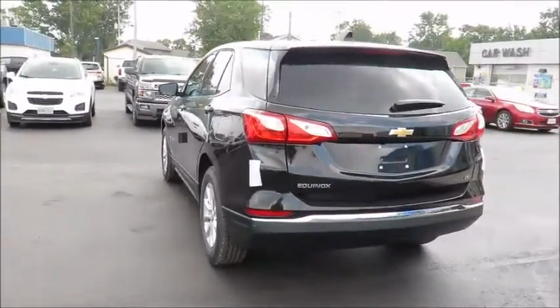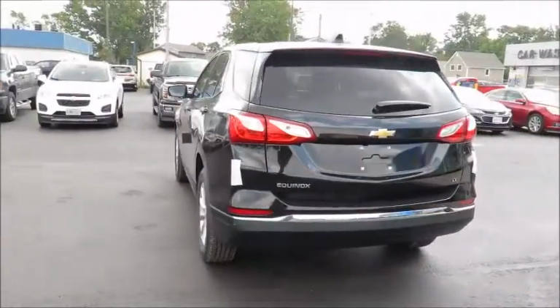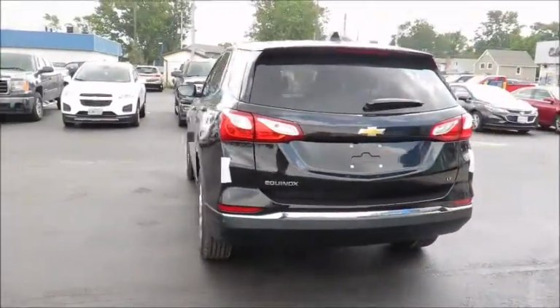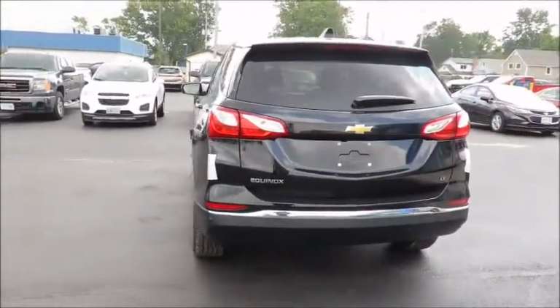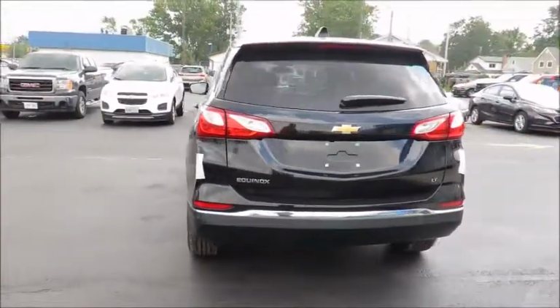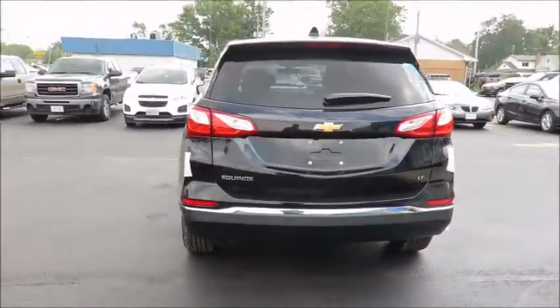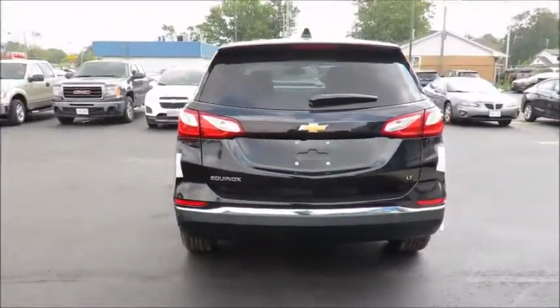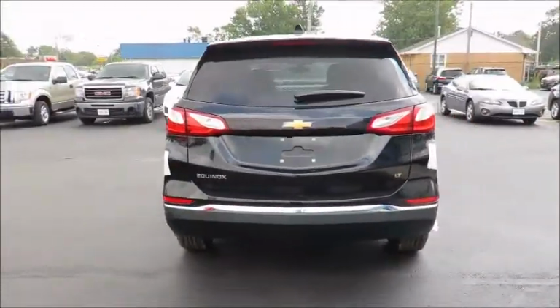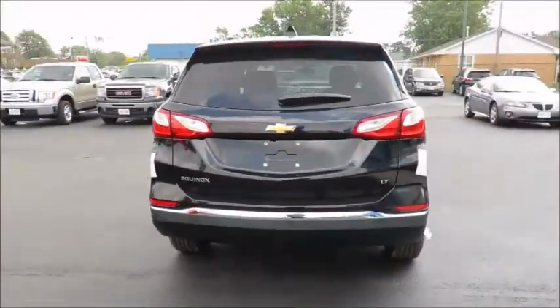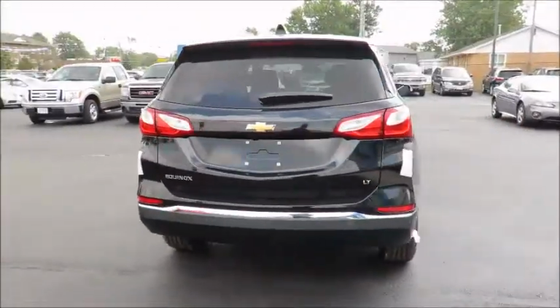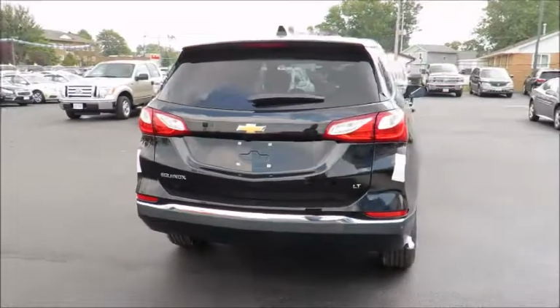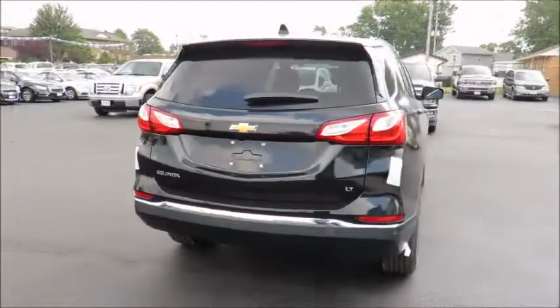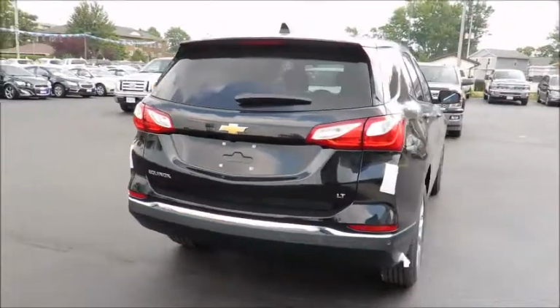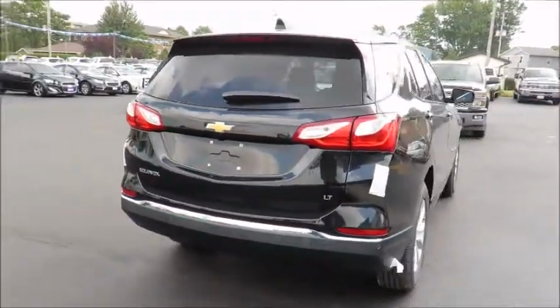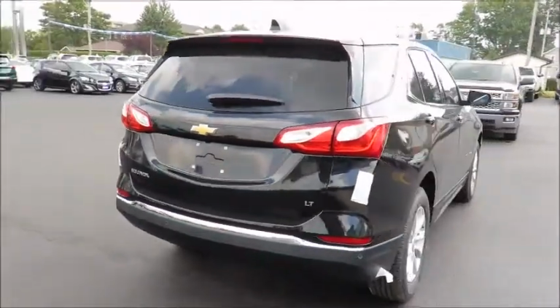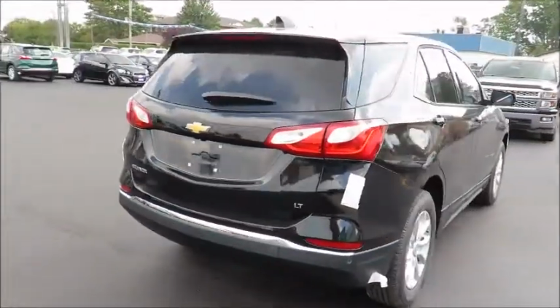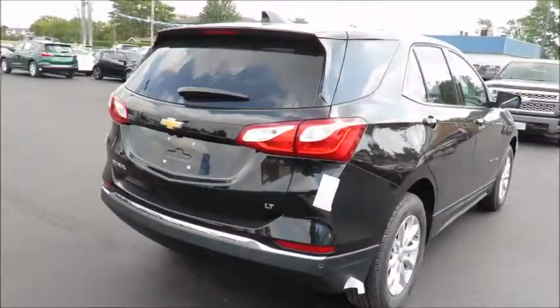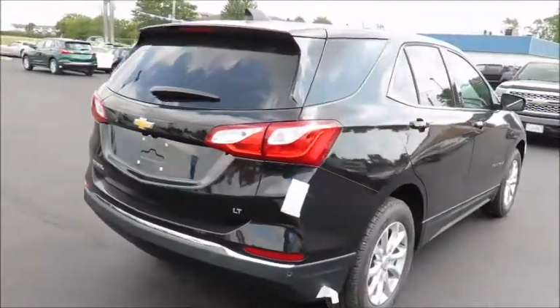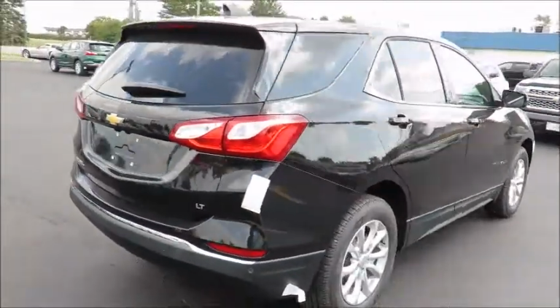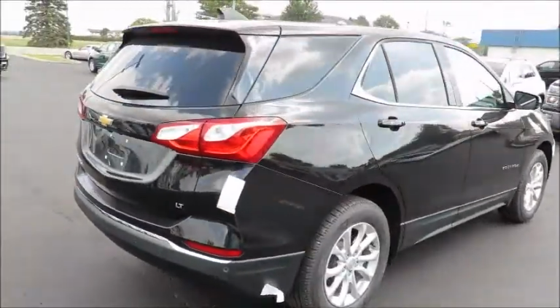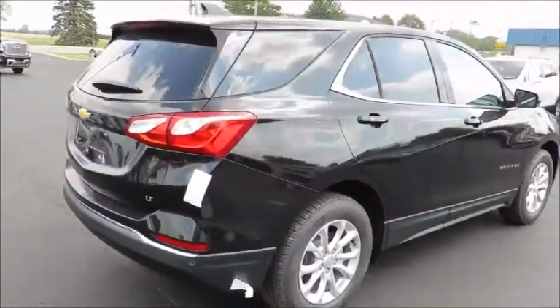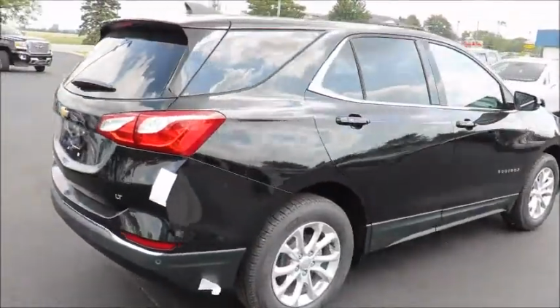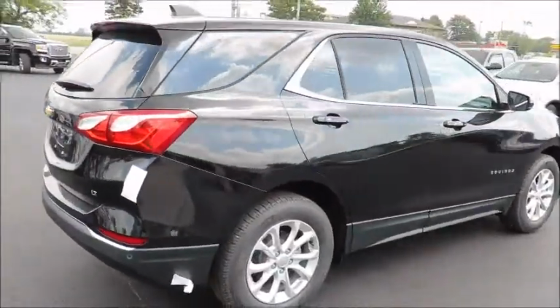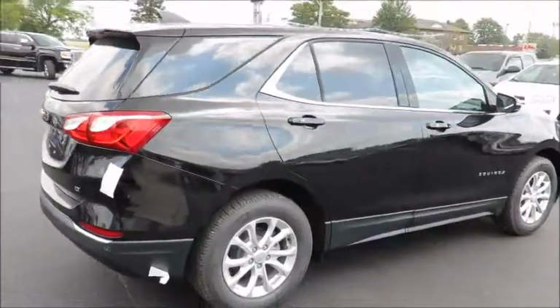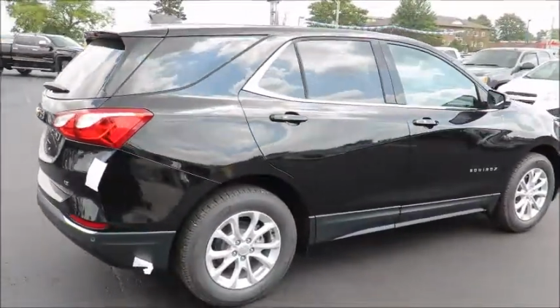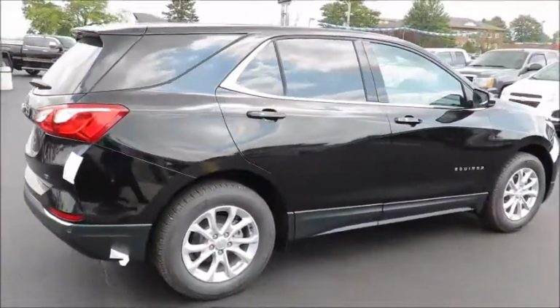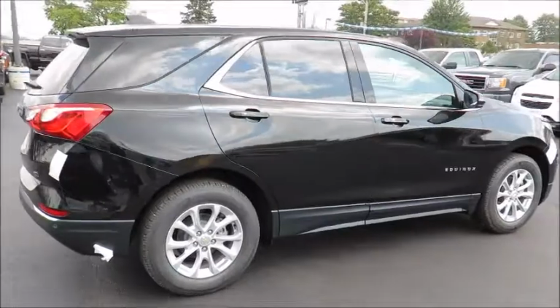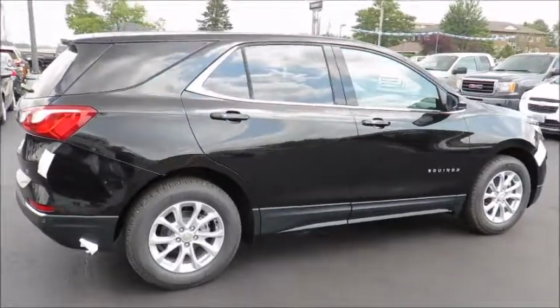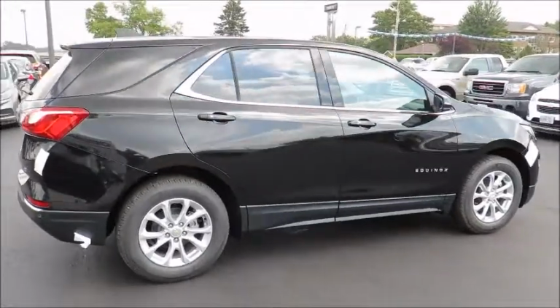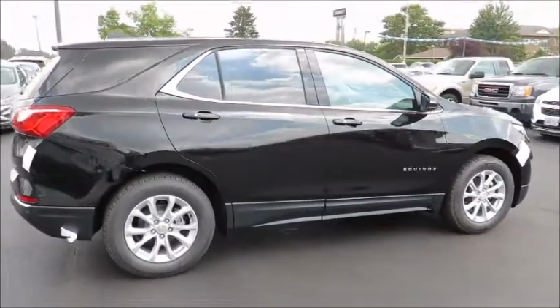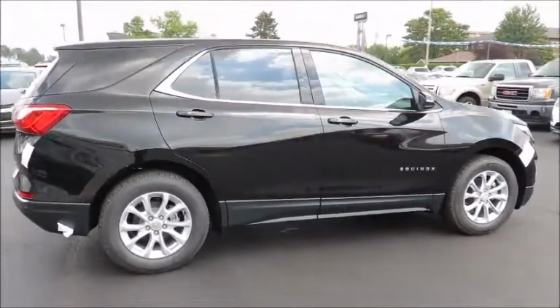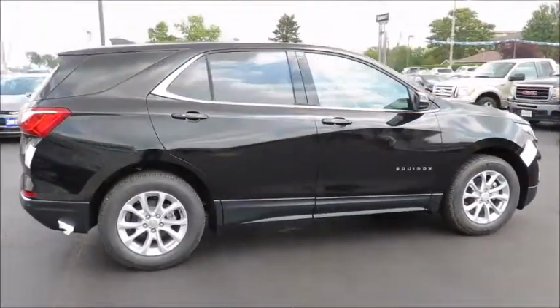All our new vehicles come with Chevrolet Complete Care, which includes two years or 48,000 kilometers of oil, lube, and filter maintenance. When you do all four at our dealership, you get the fifth one free.